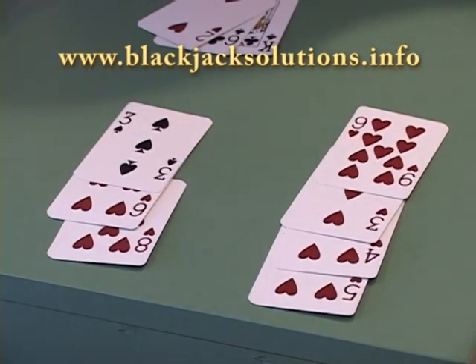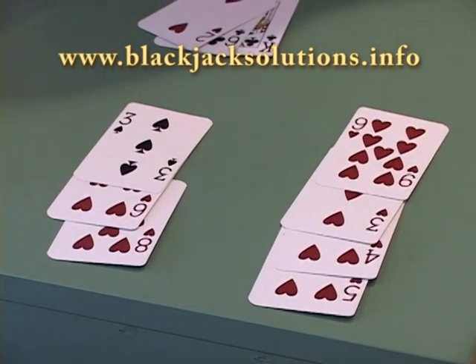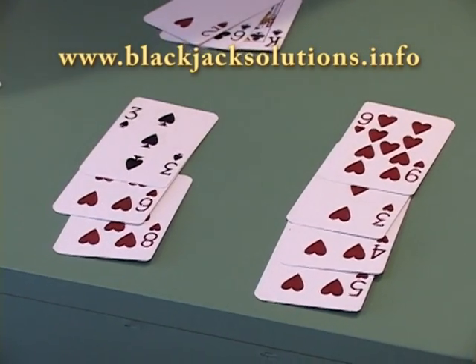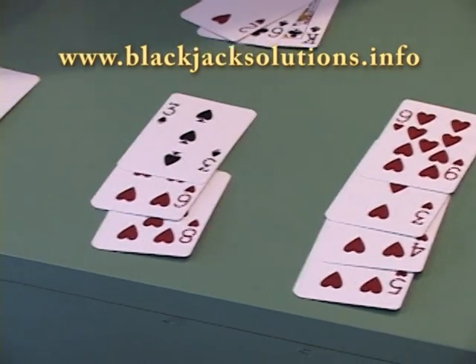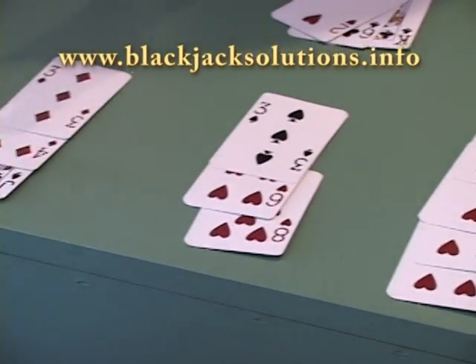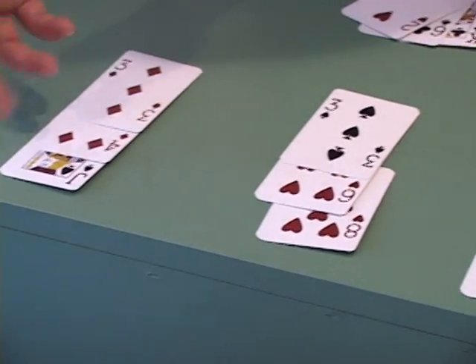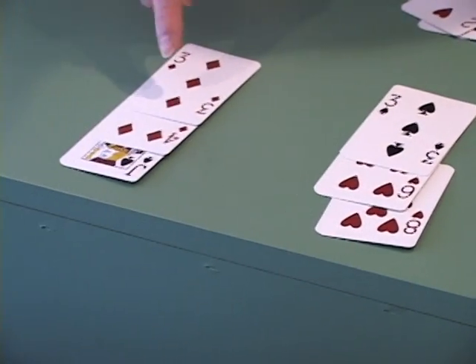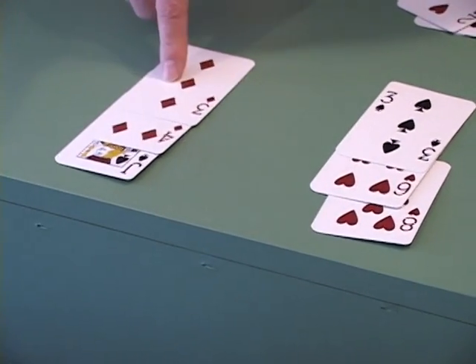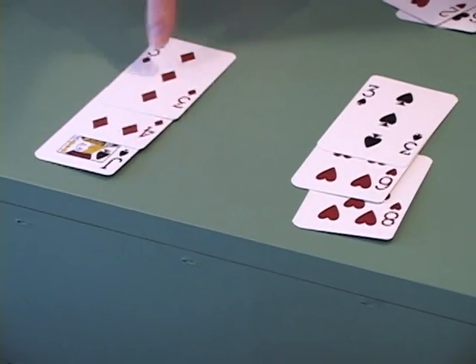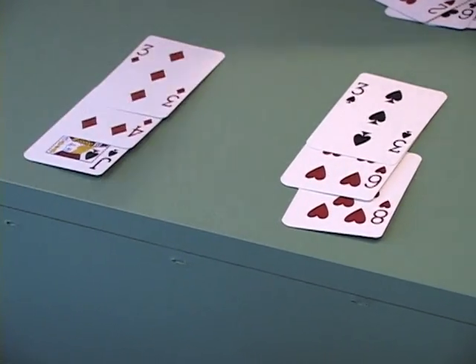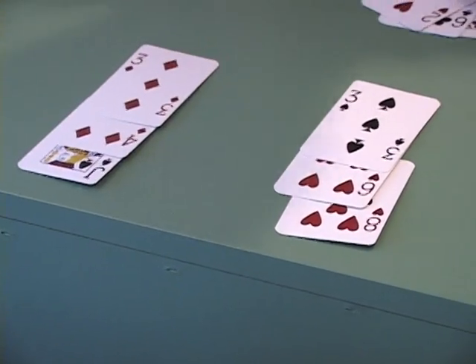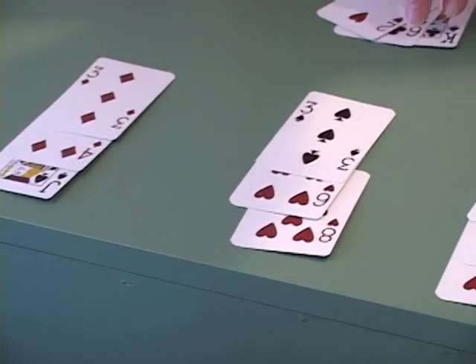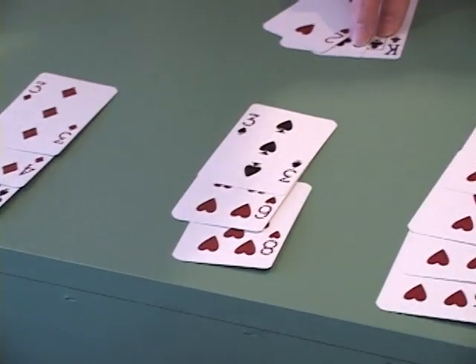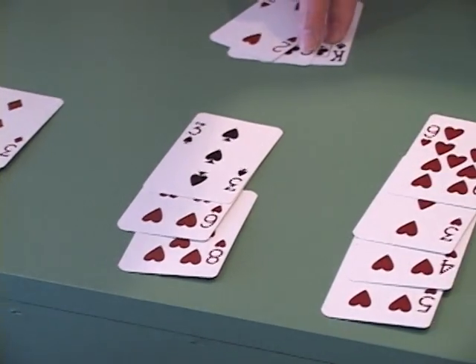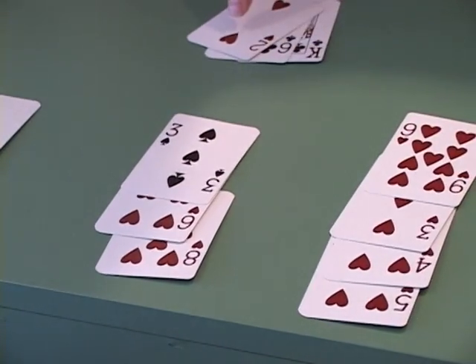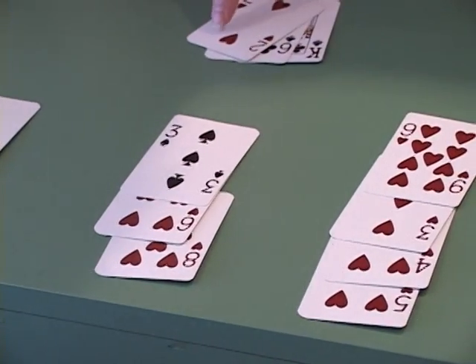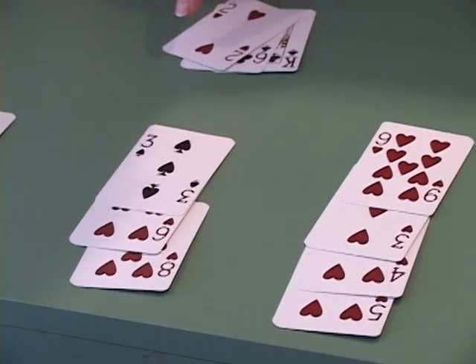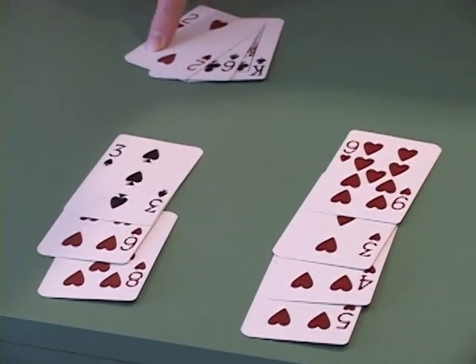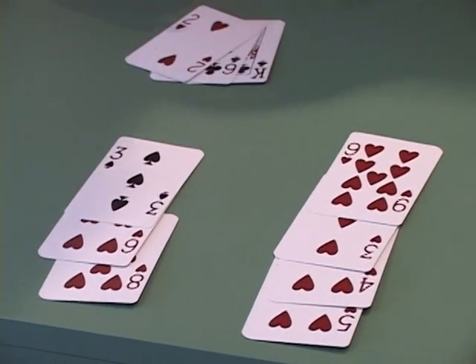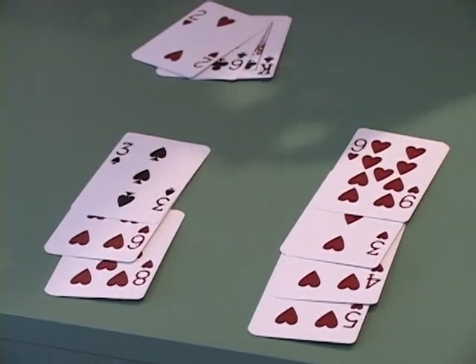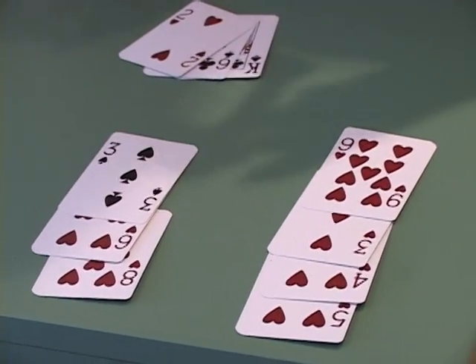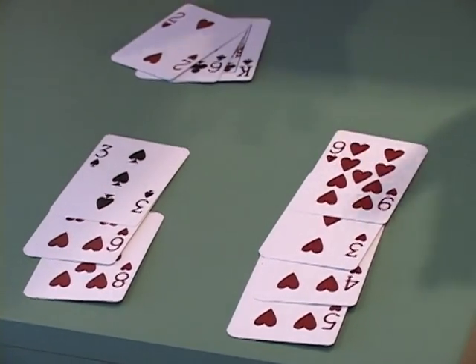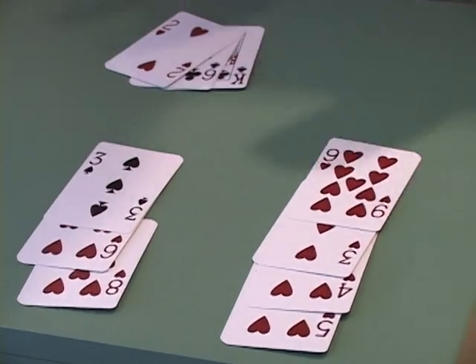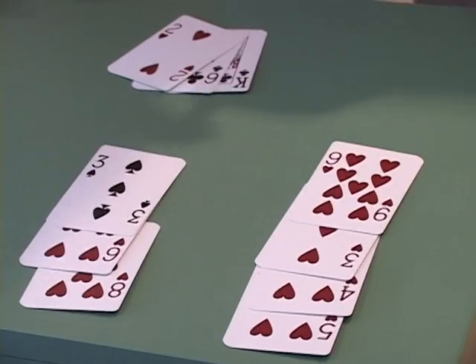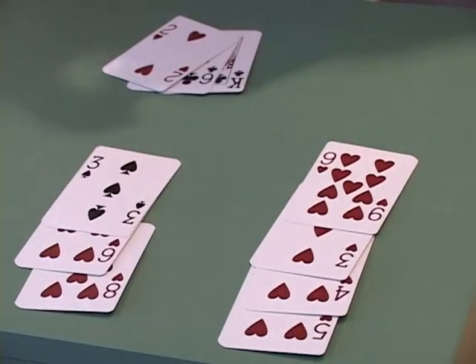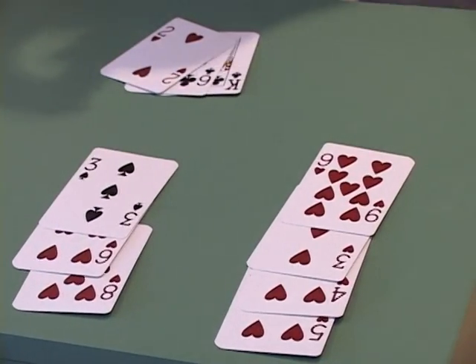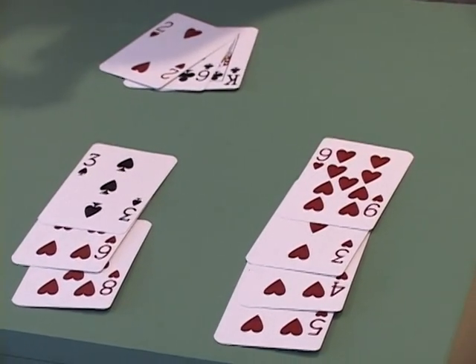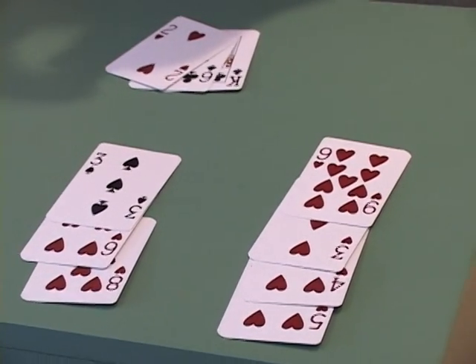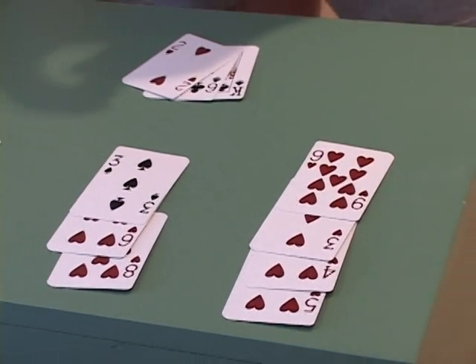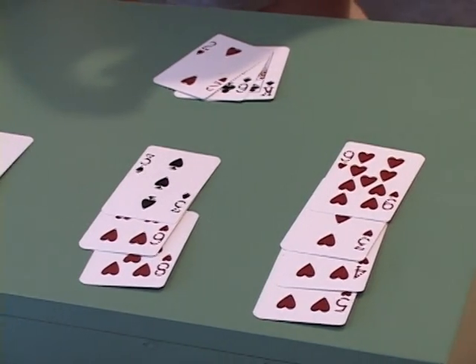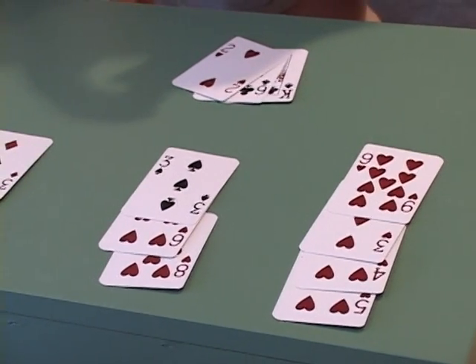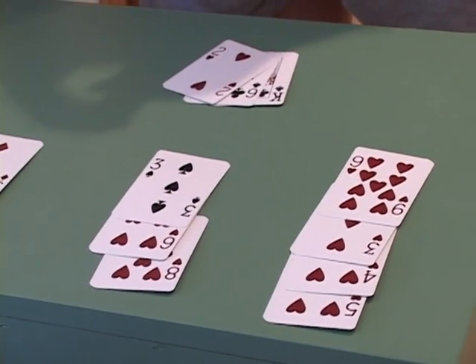The ten and the four would cancel to zero. This would be six. The ten and the six would cancel to zero. This would be seven. So after this hand is played, you would have what is called a running count of plus seven.